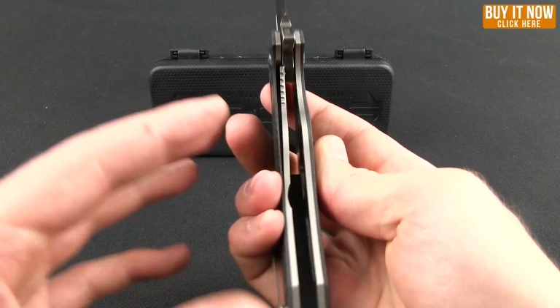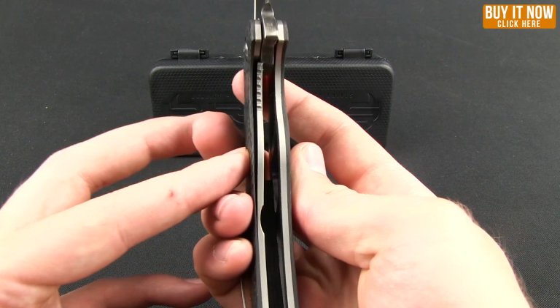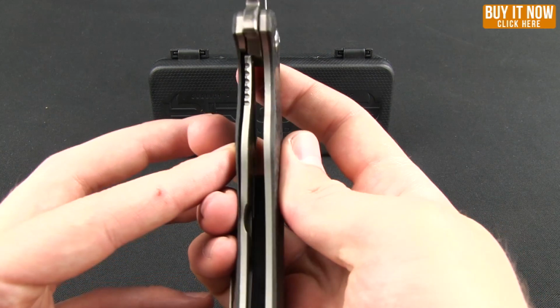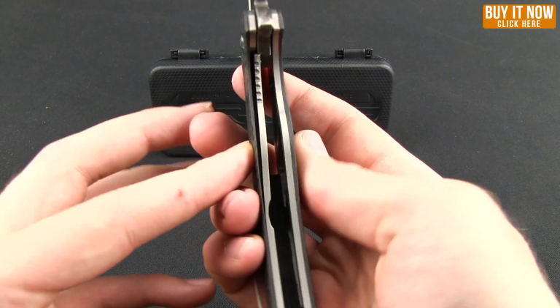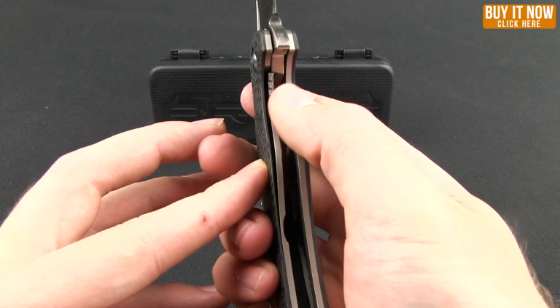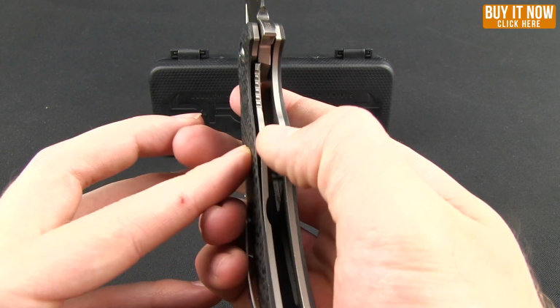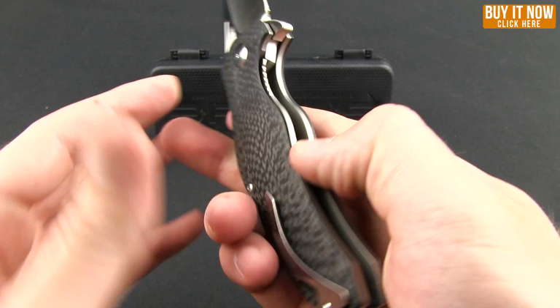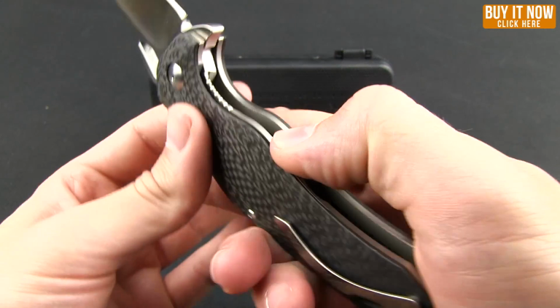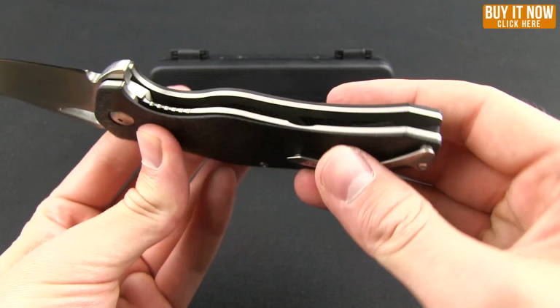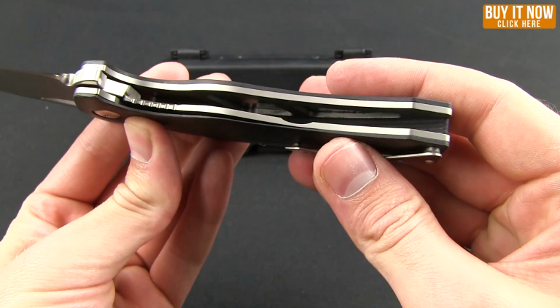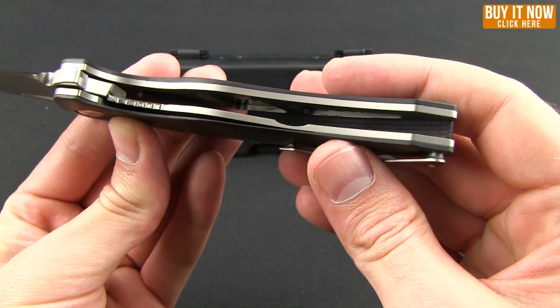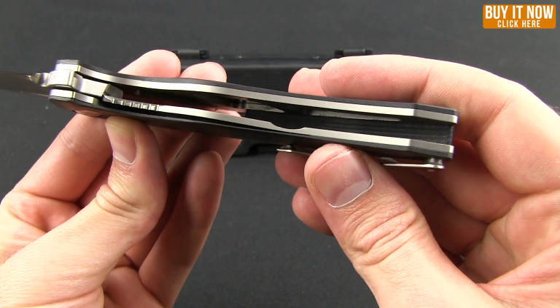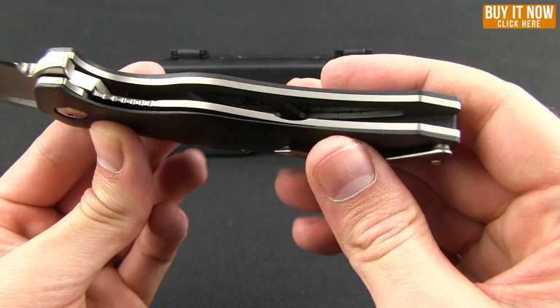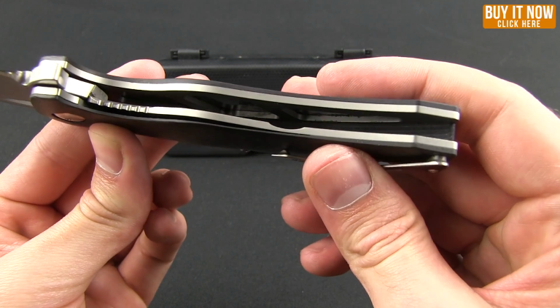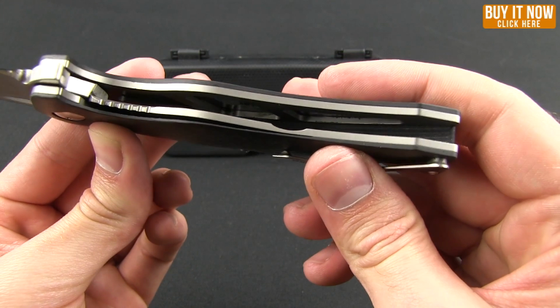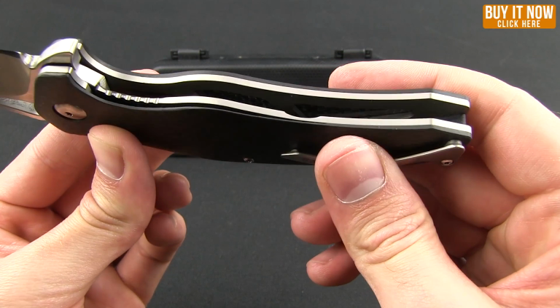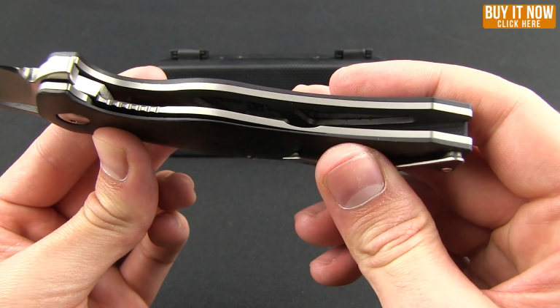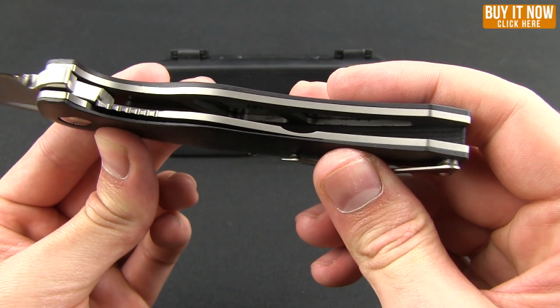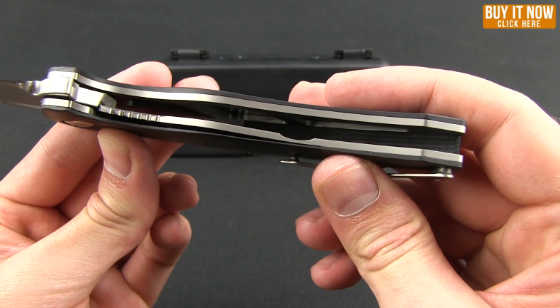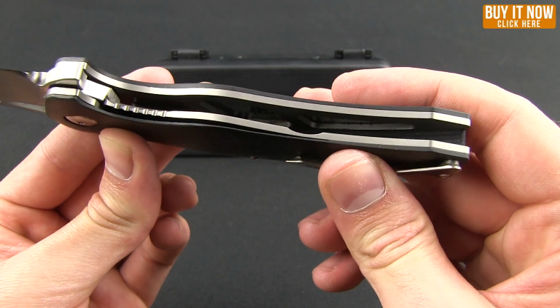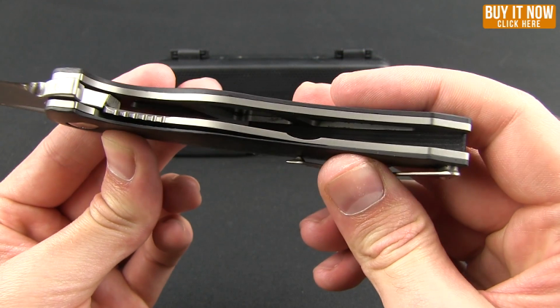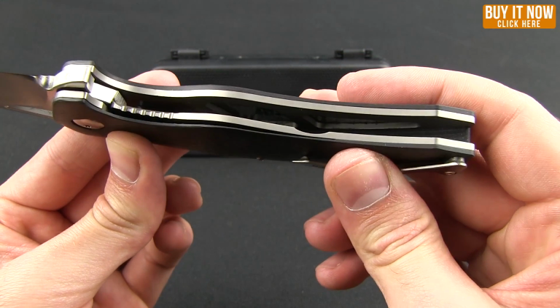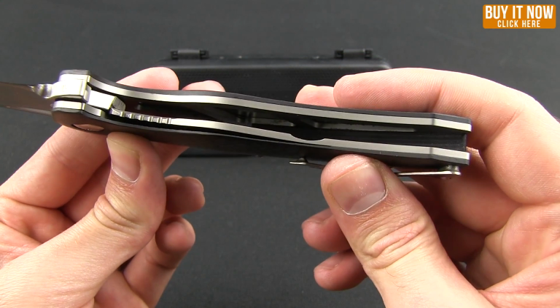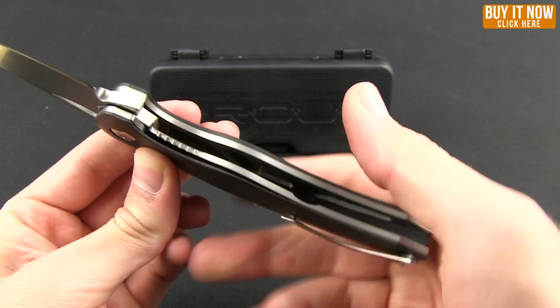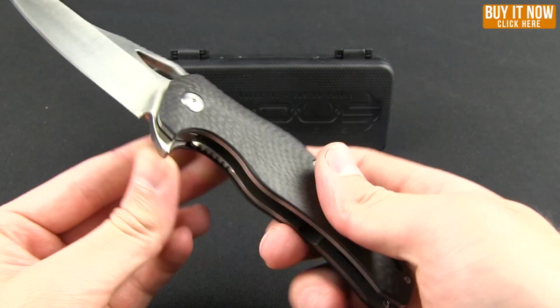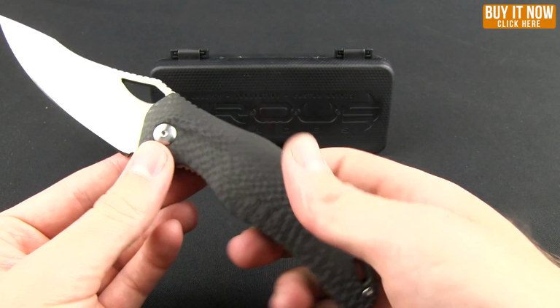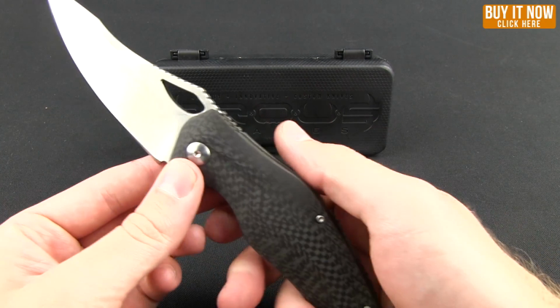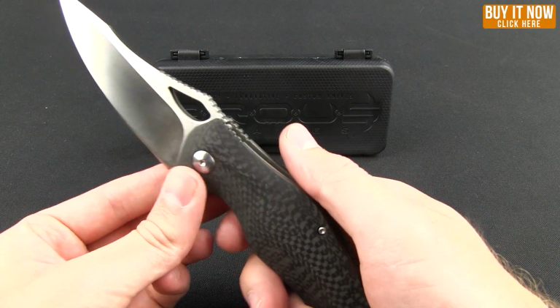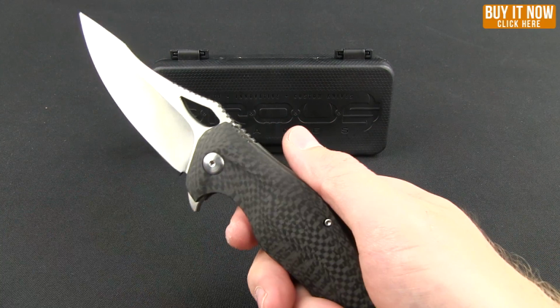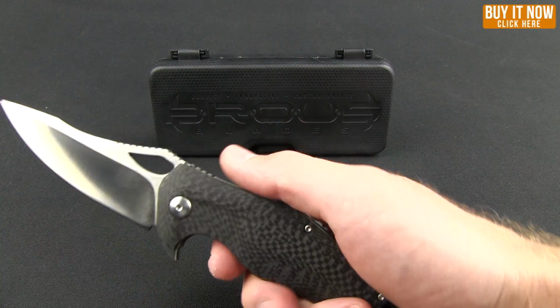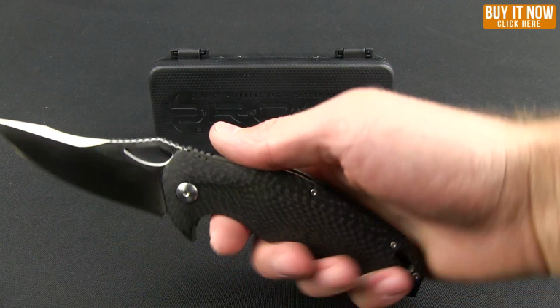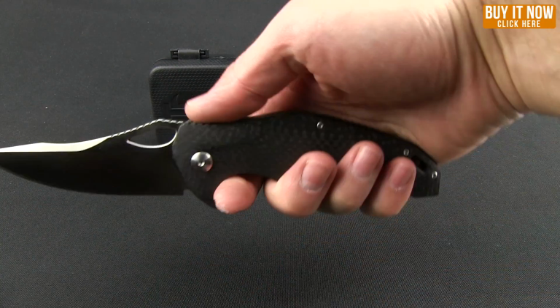It is a liner lock. The liner was originally titanium; however, they went with steel. And to help with the weight, you can see it's skeletonized. Weight comes in at 6.2 ounces.